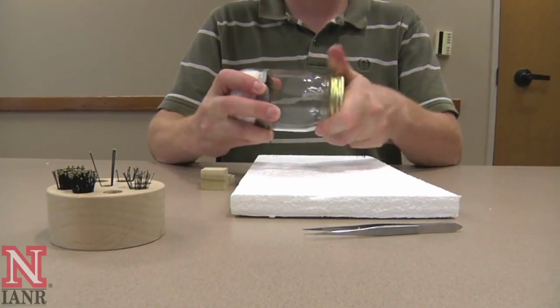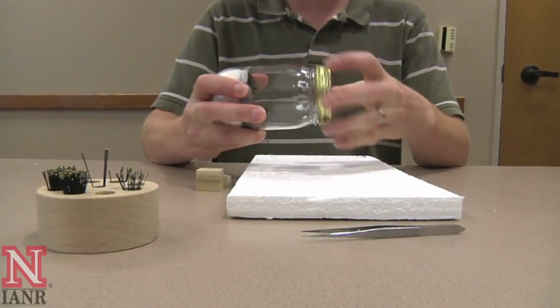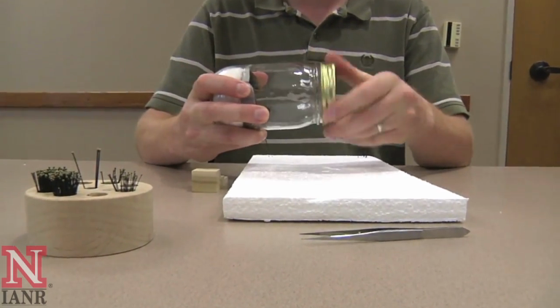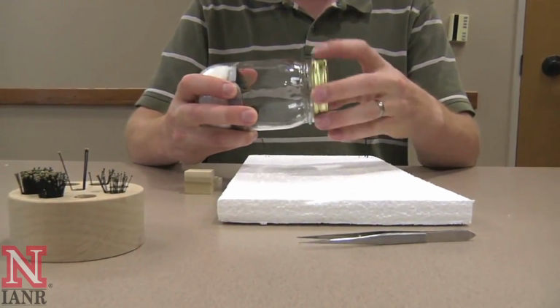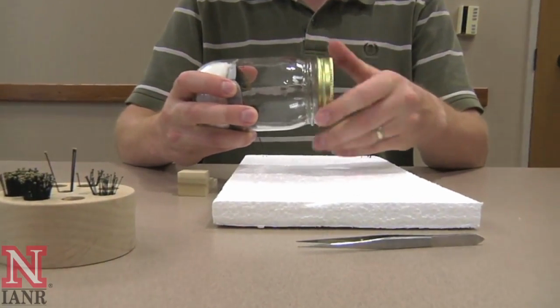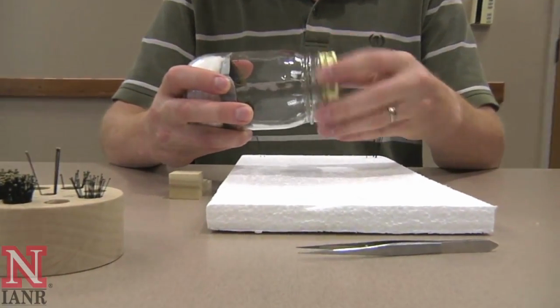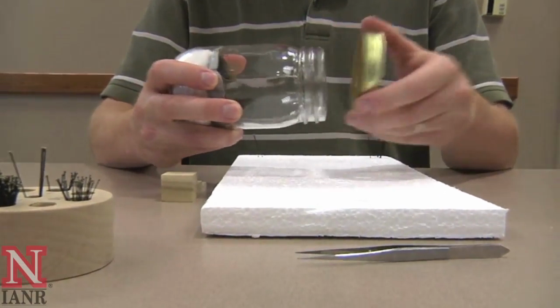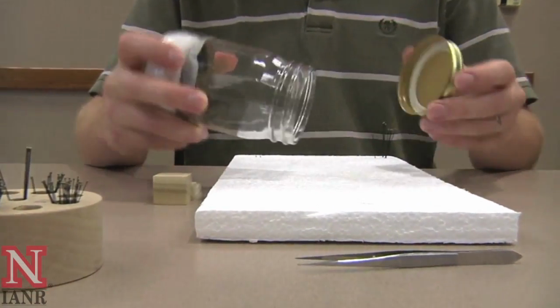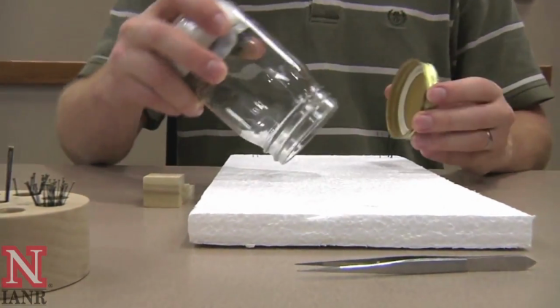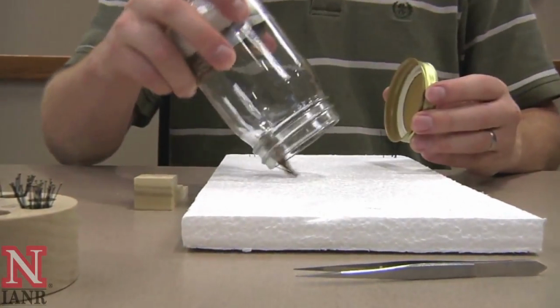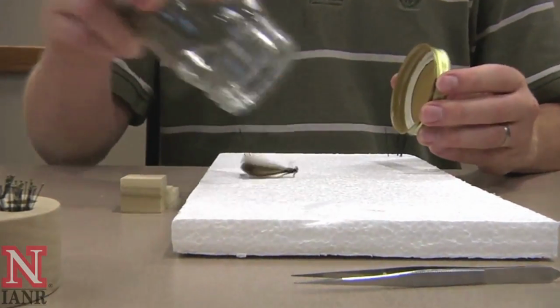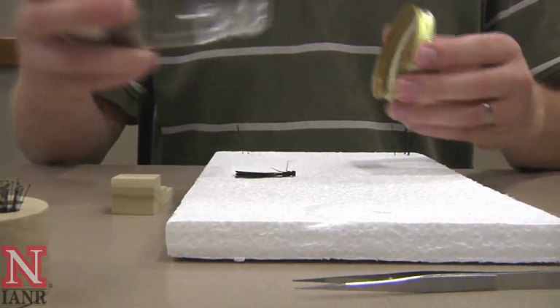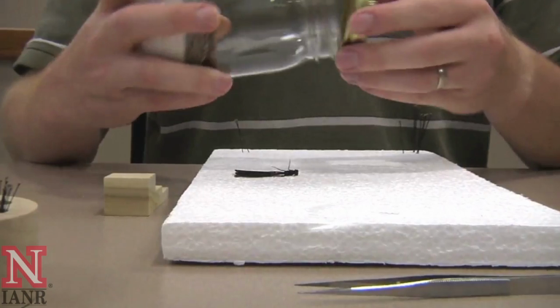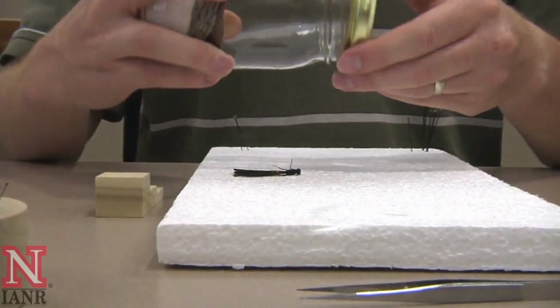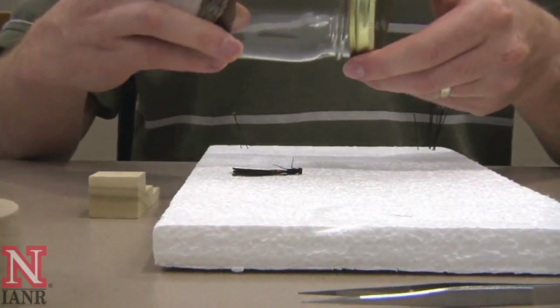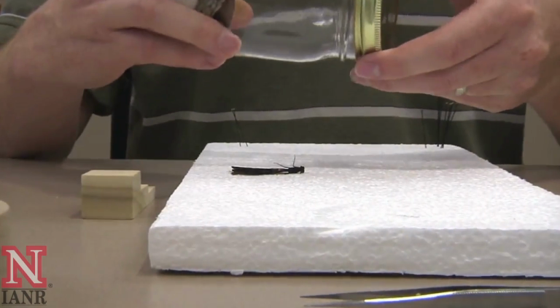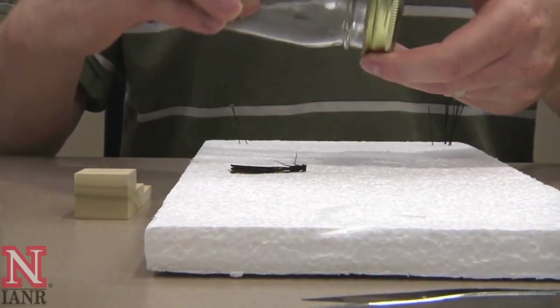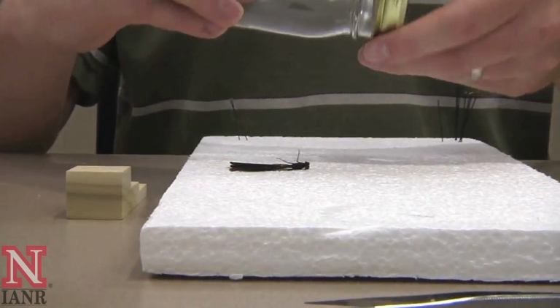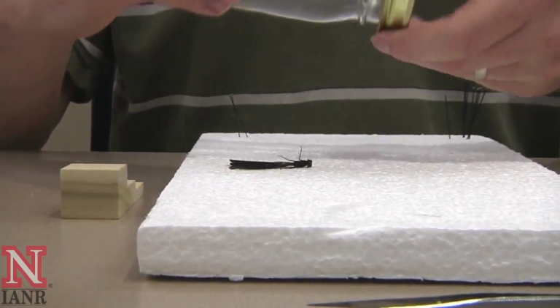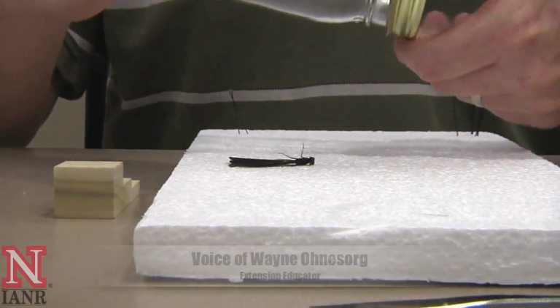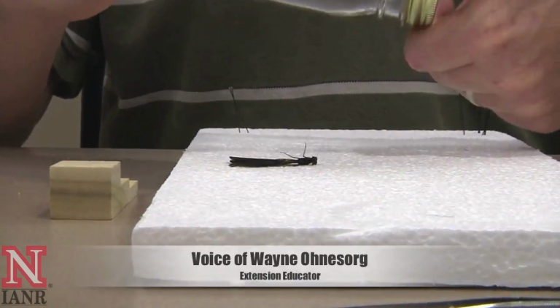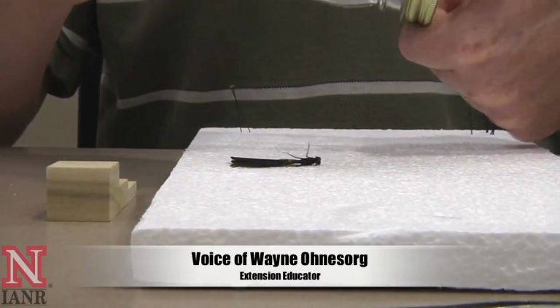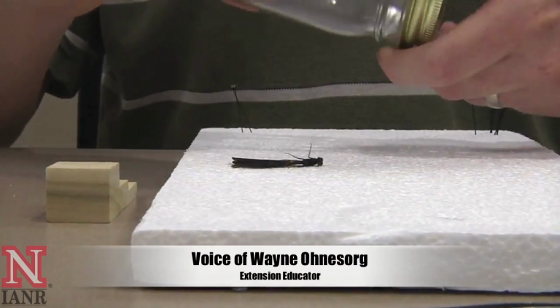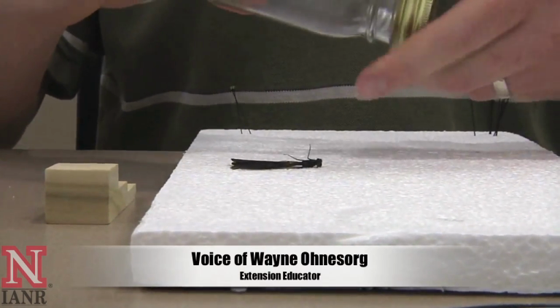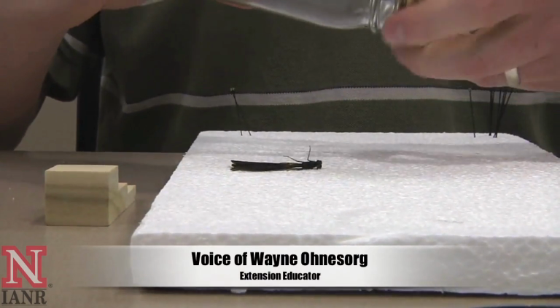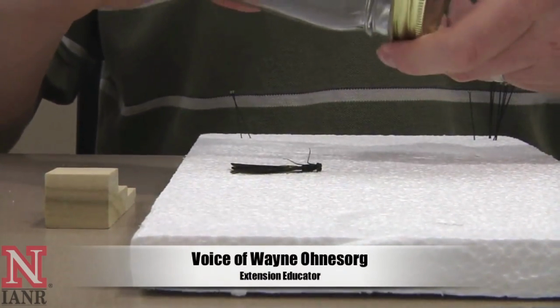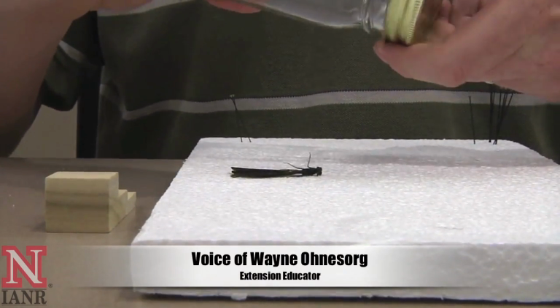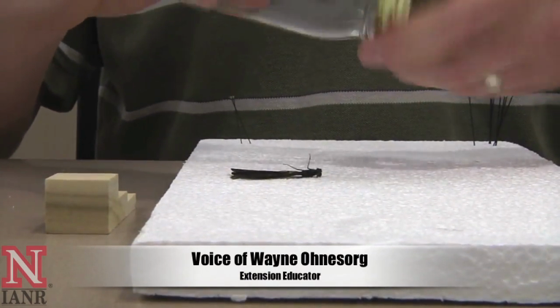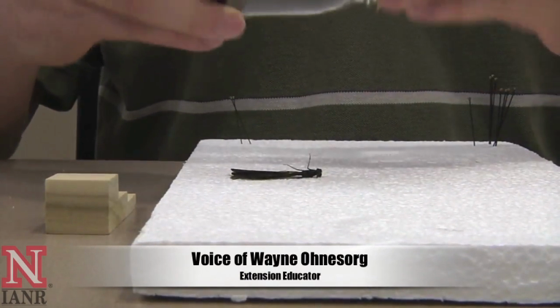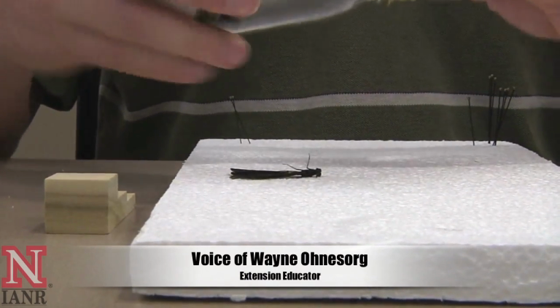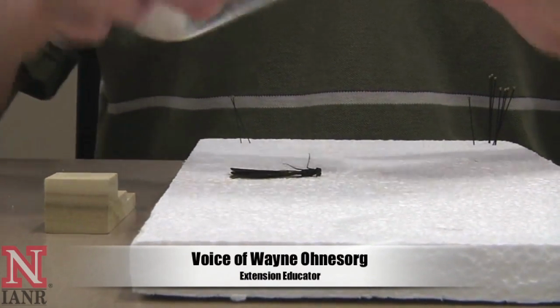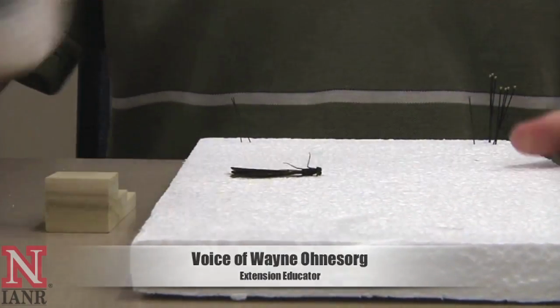Welcome to how to pin a damselfly. First you need a damselfly. Get it out and make sure it is still pliable.